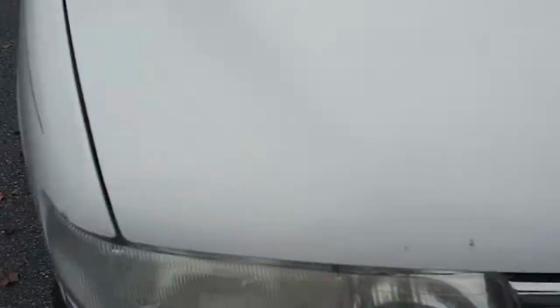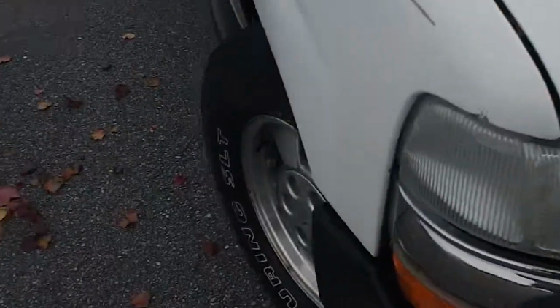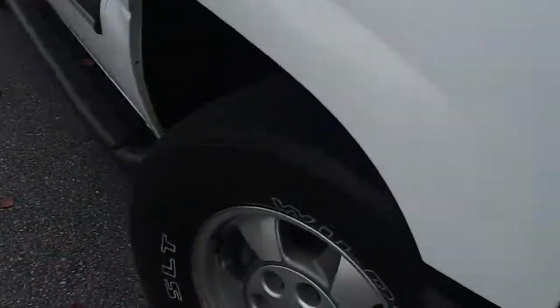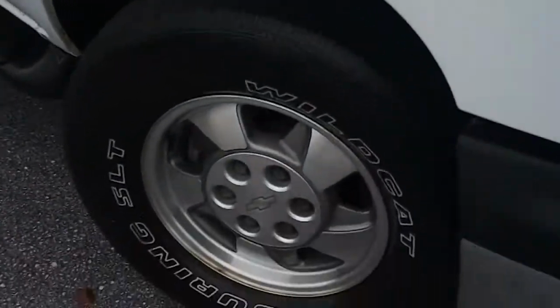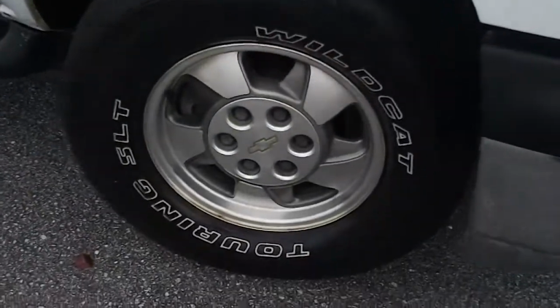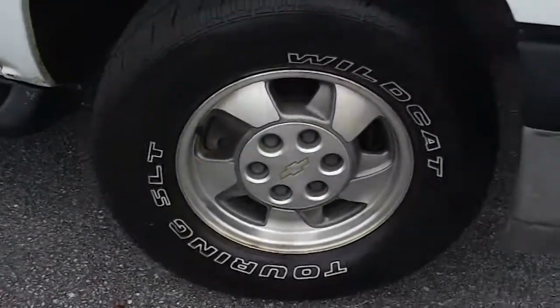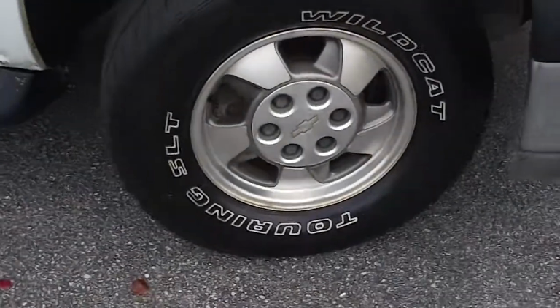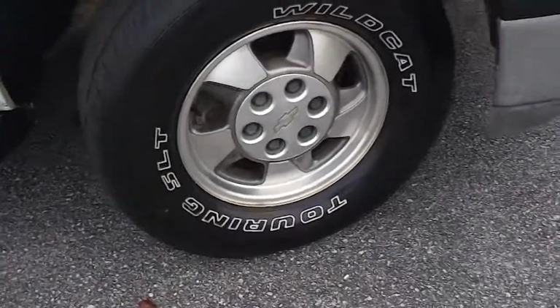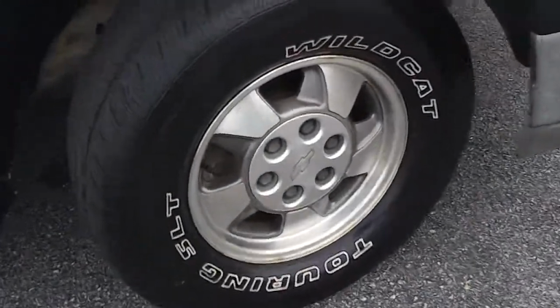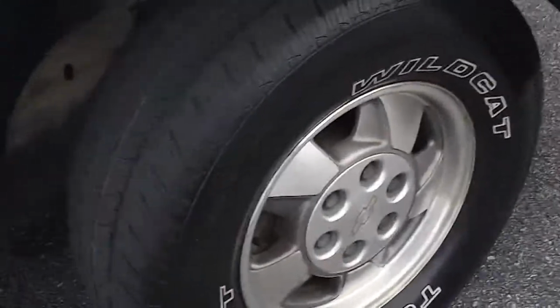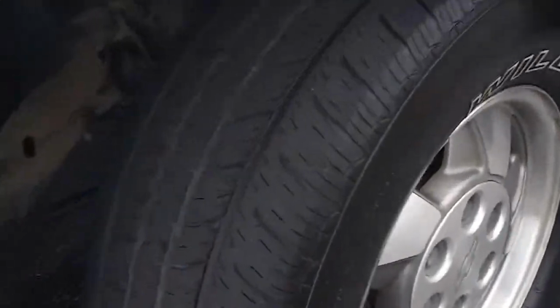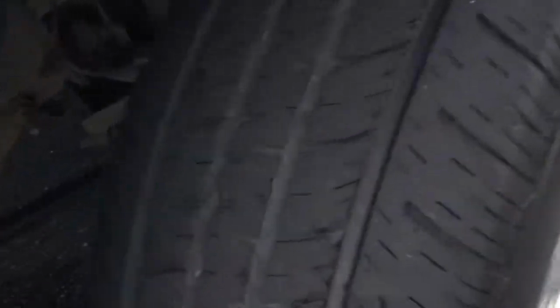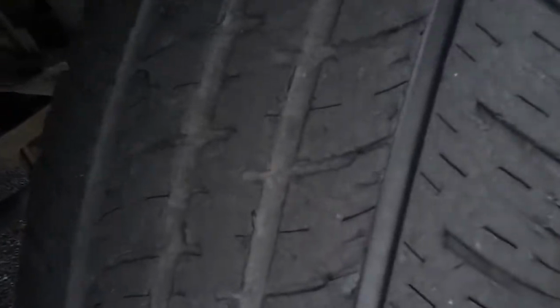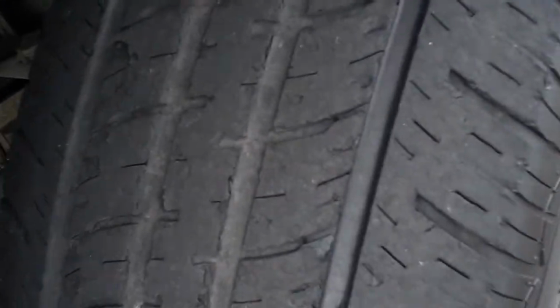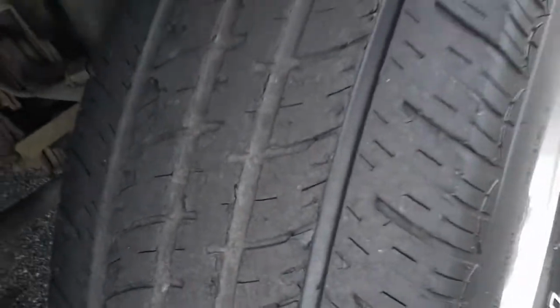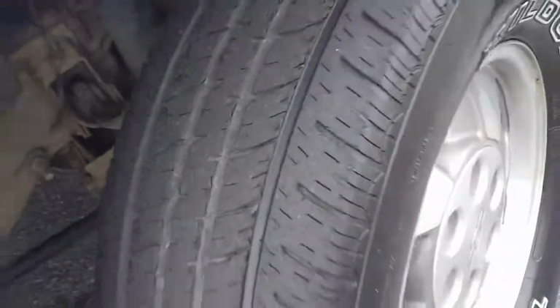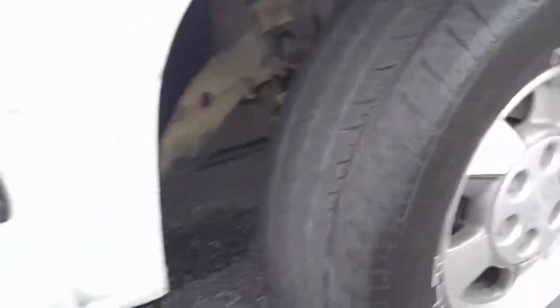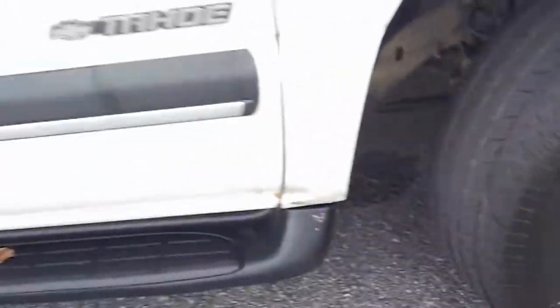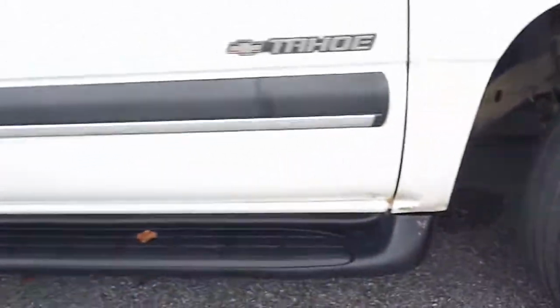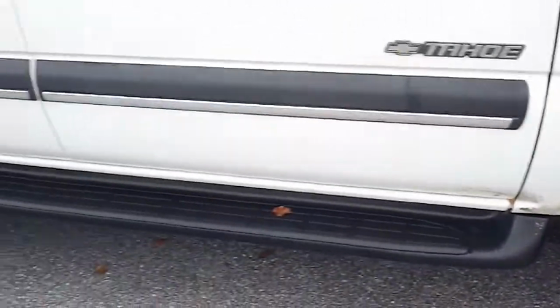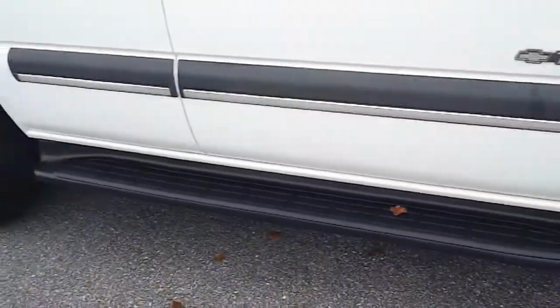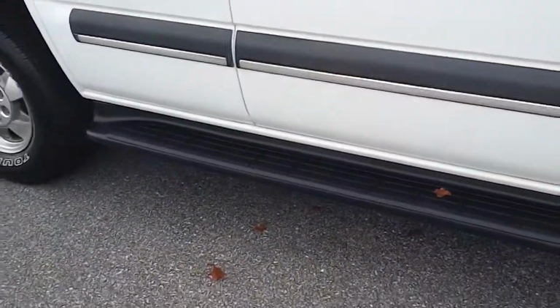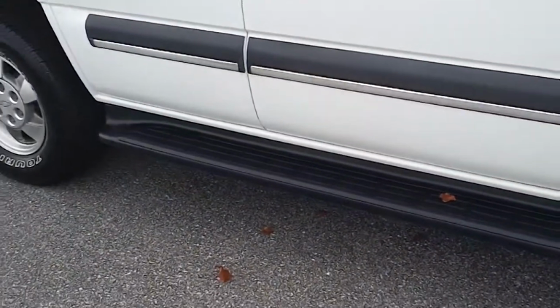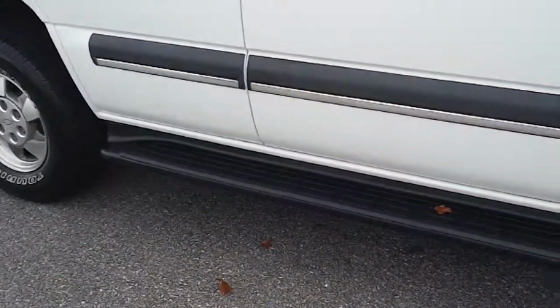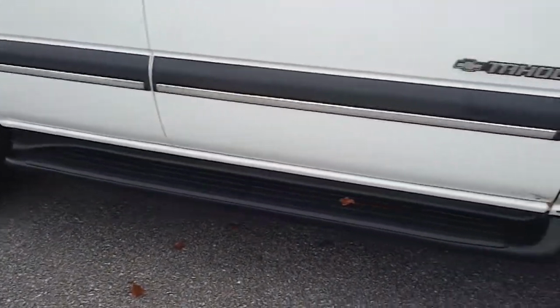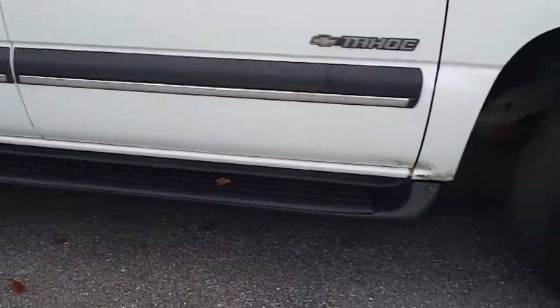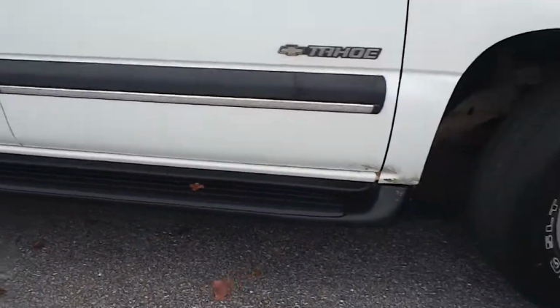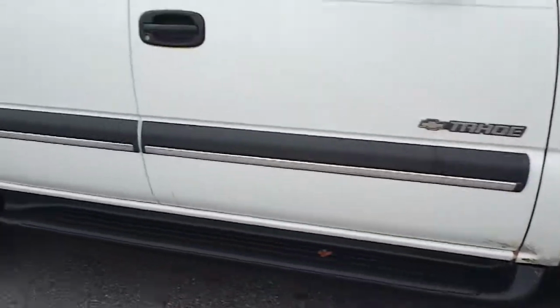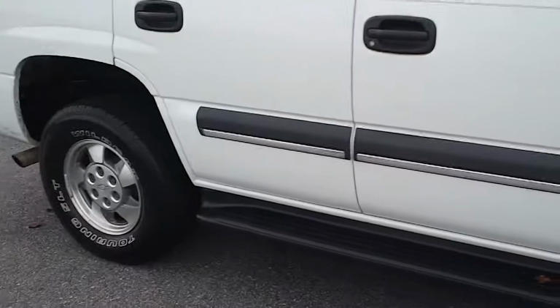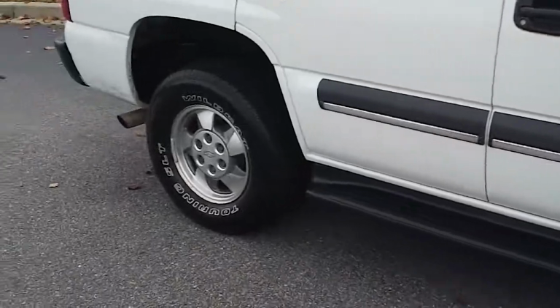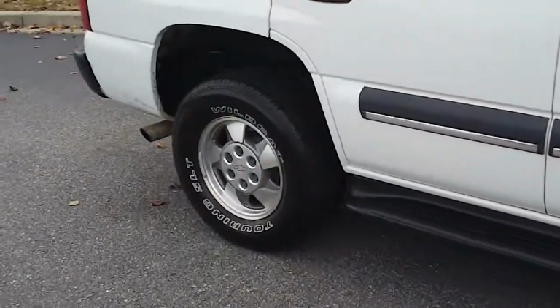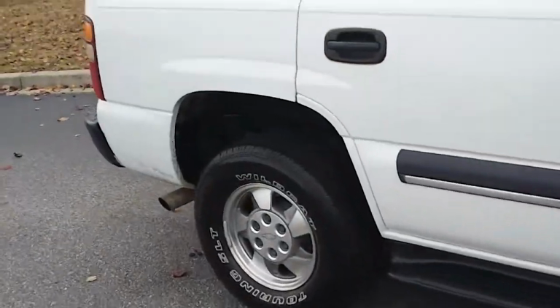As we continue around, notice it's got alloy rims, good tread on the tires. And fortunately for a vehicle this size, it does have step bars.